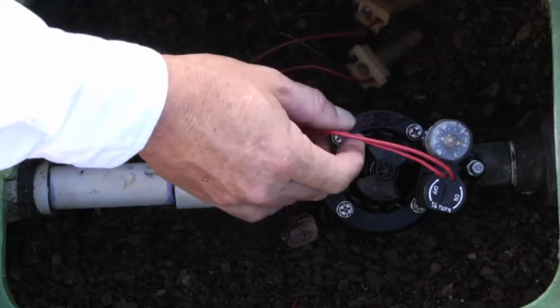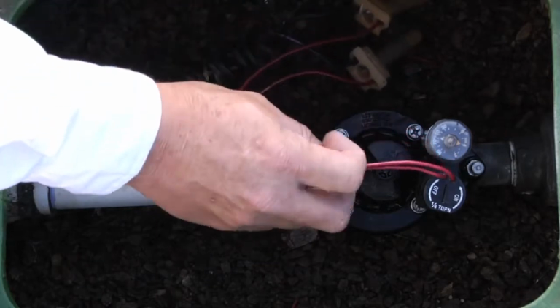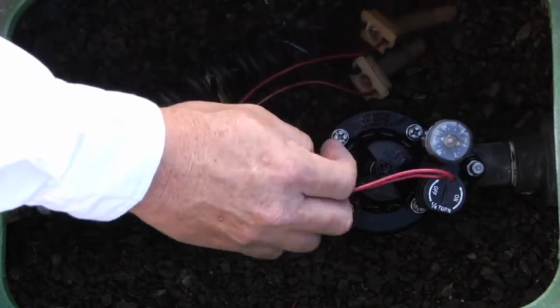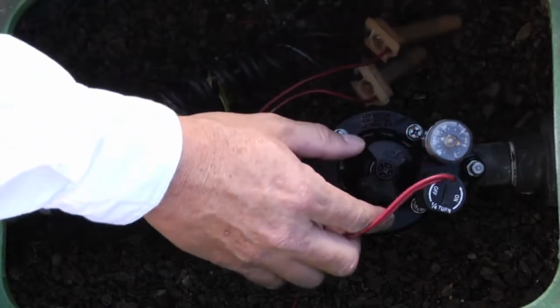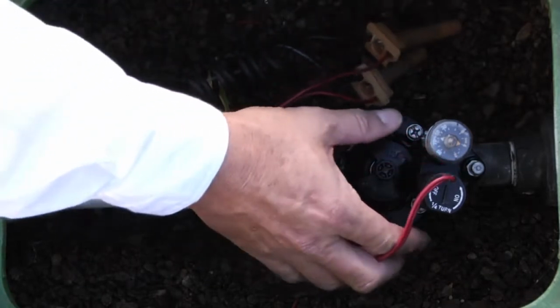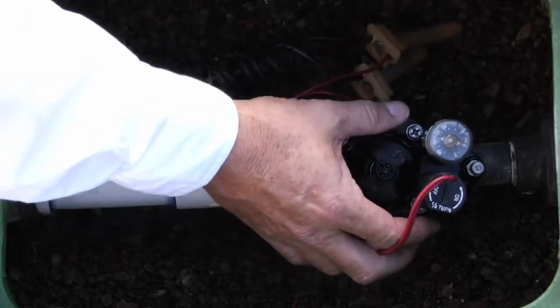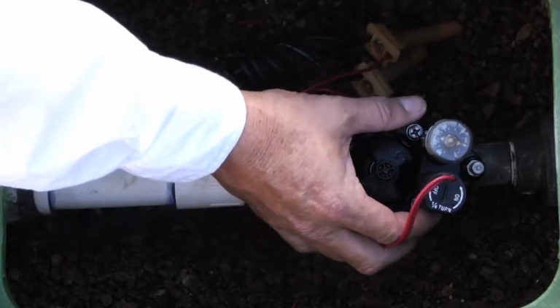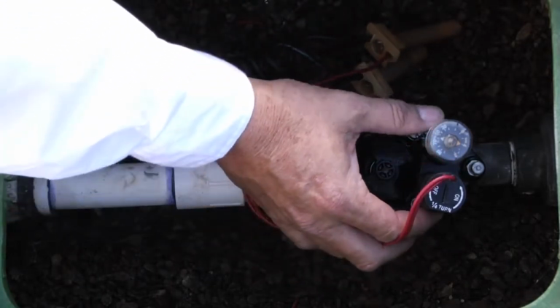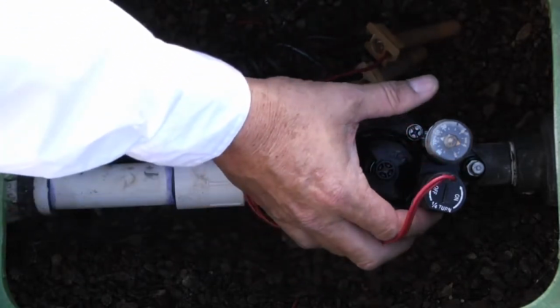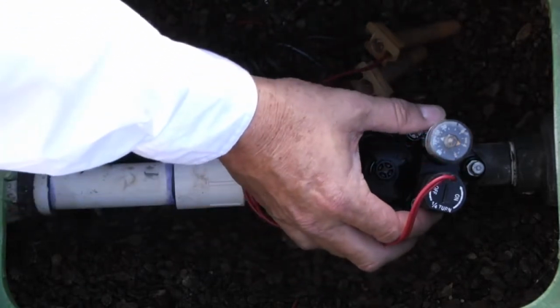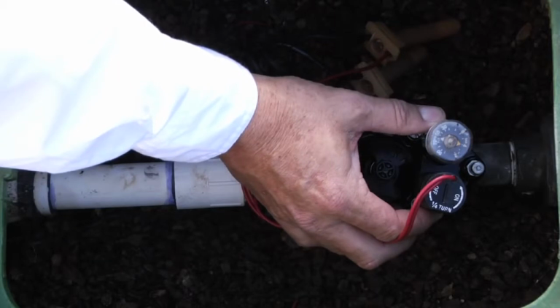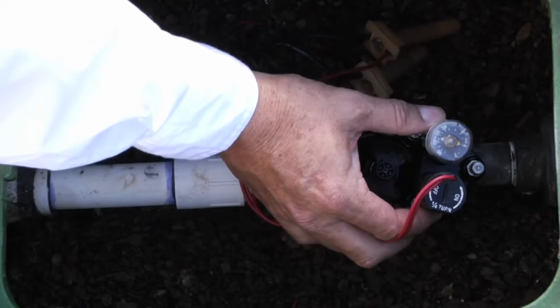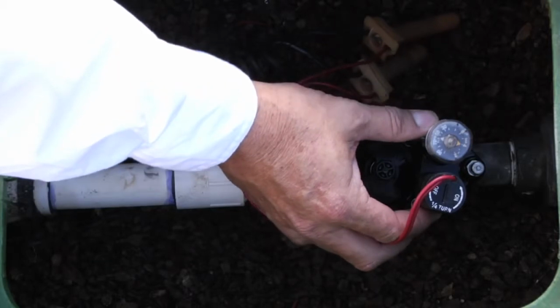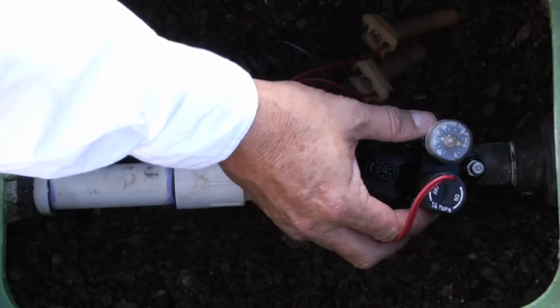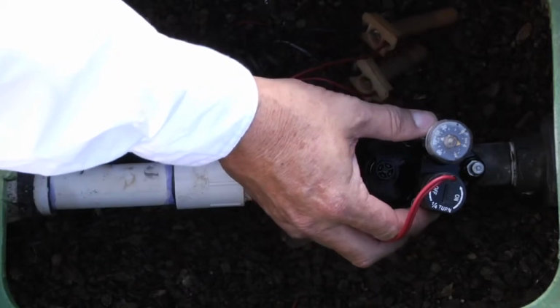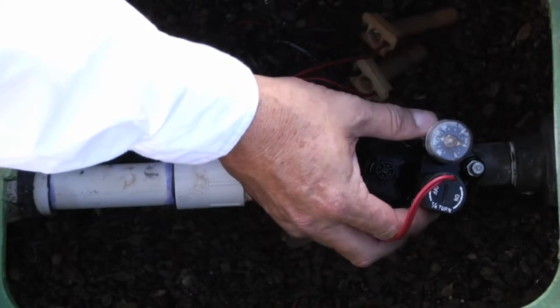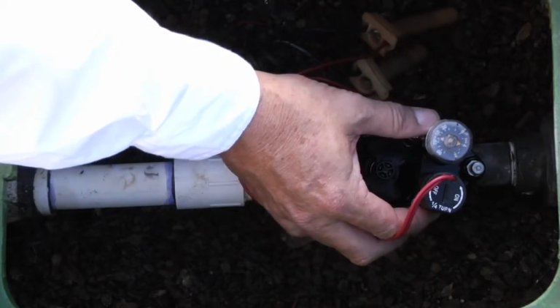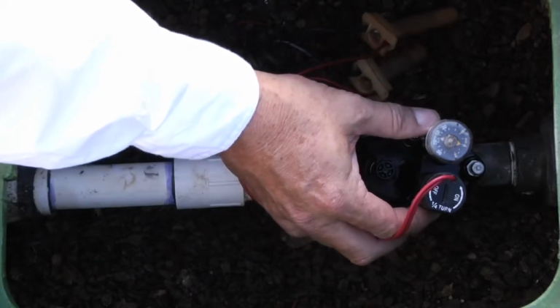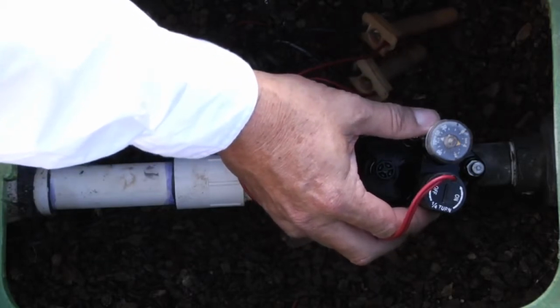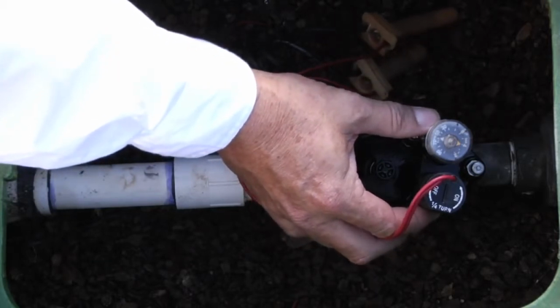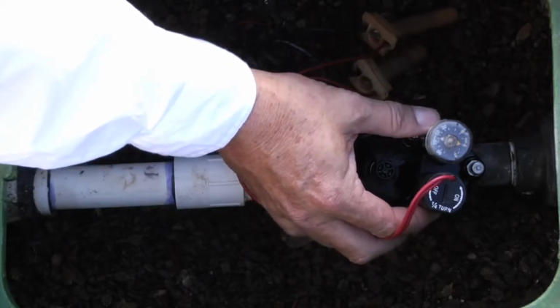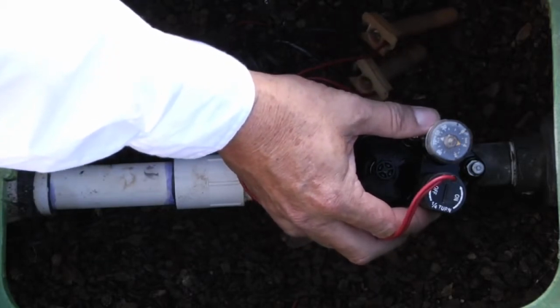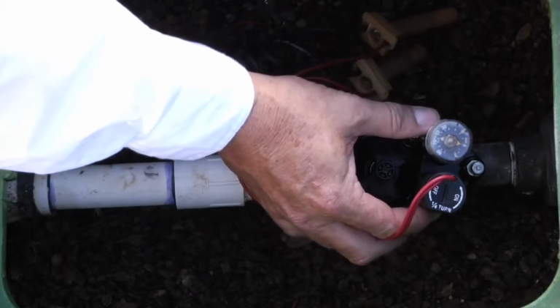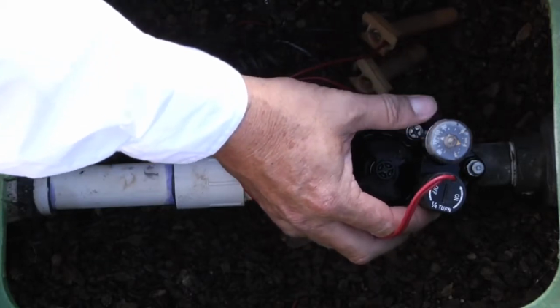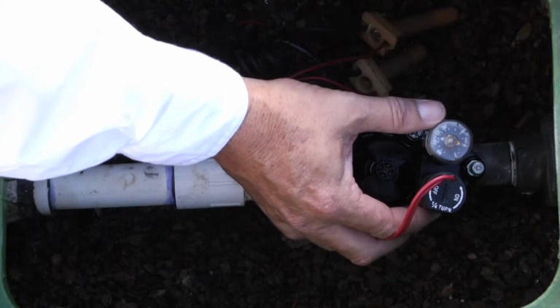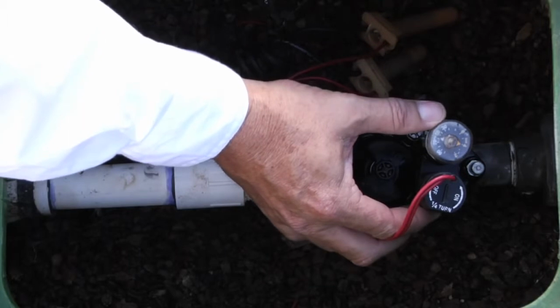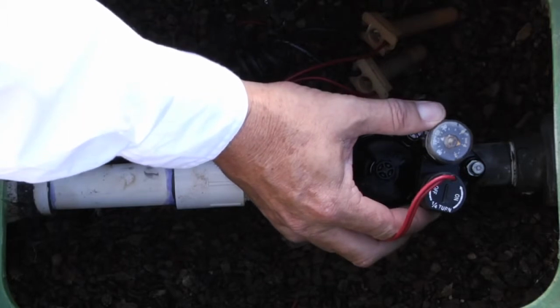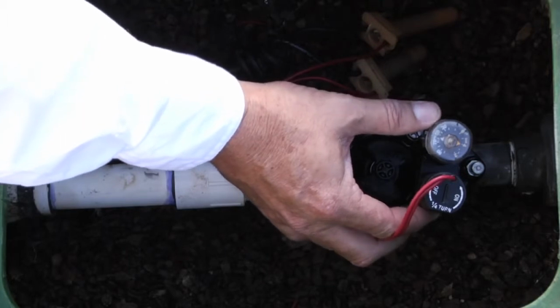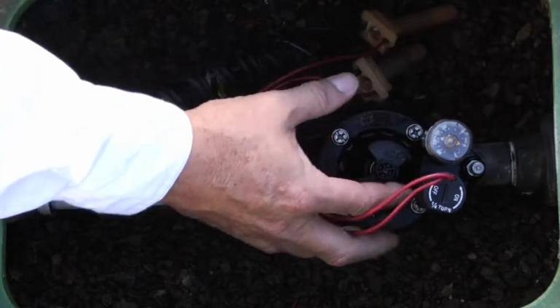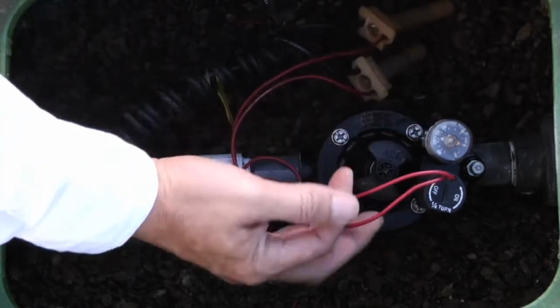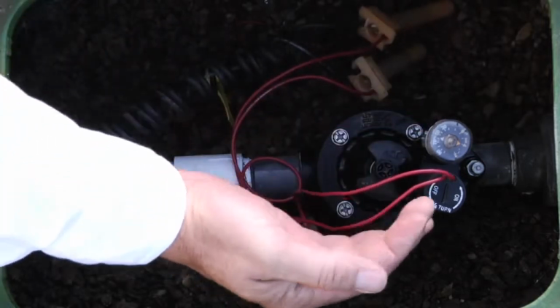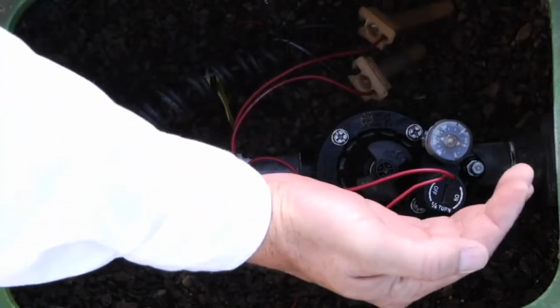There is also an AccuSet pressure regulator, which is a field-installed accessory. It allows you to dial in the exact pressure that you want after the valve.